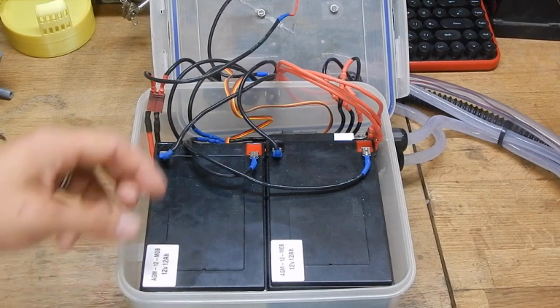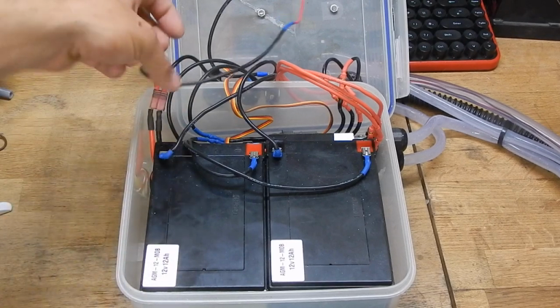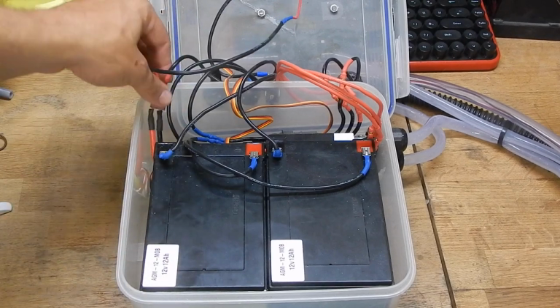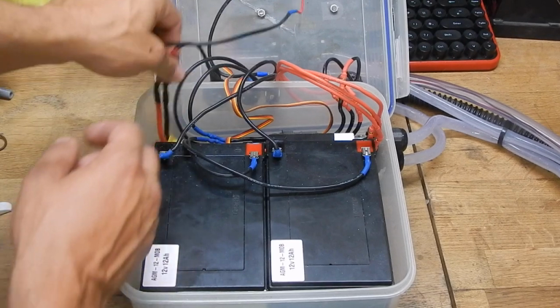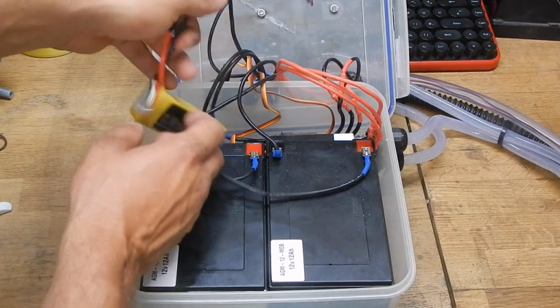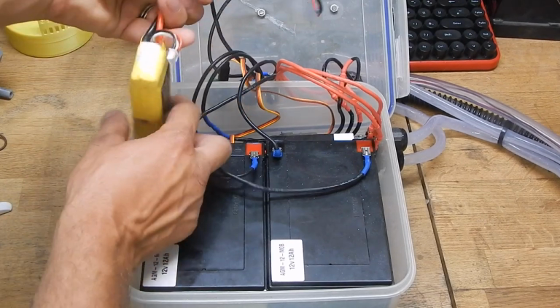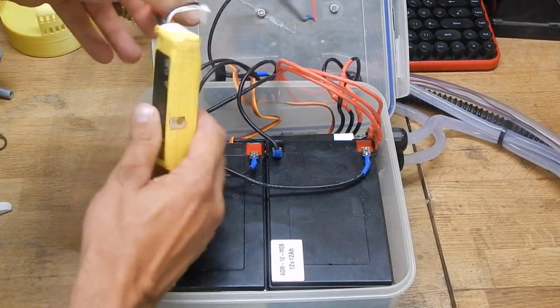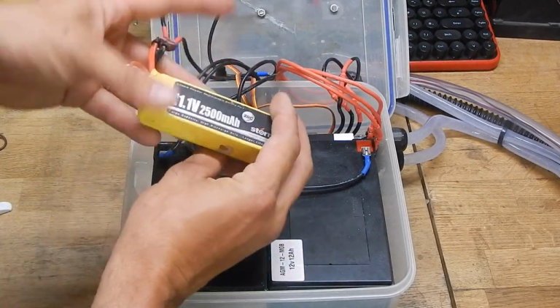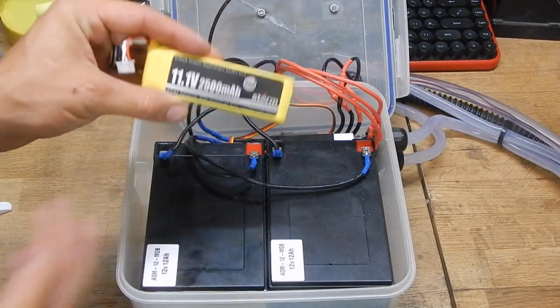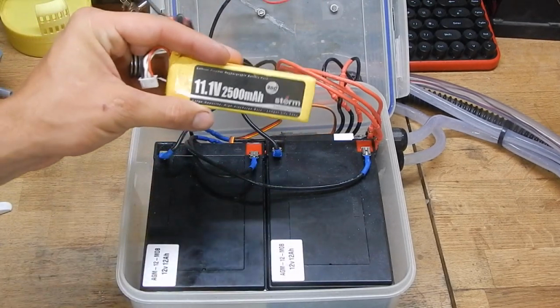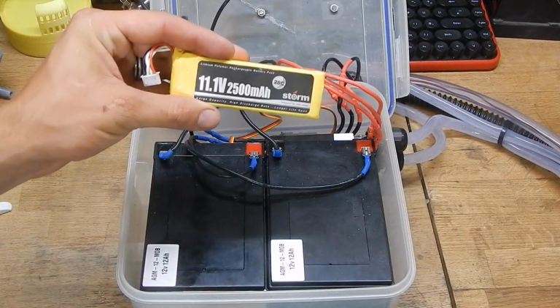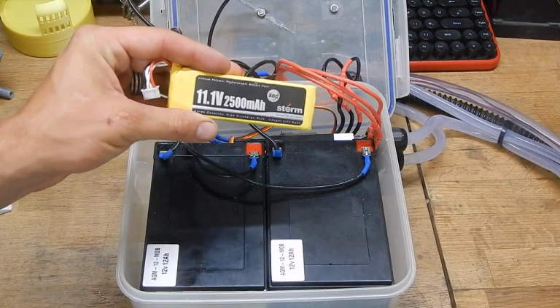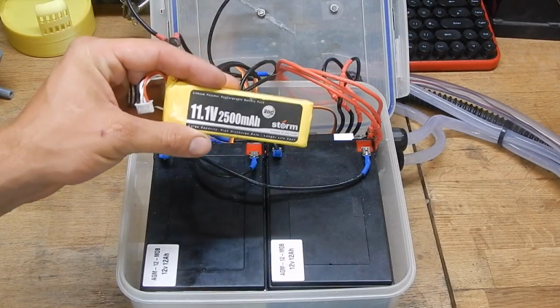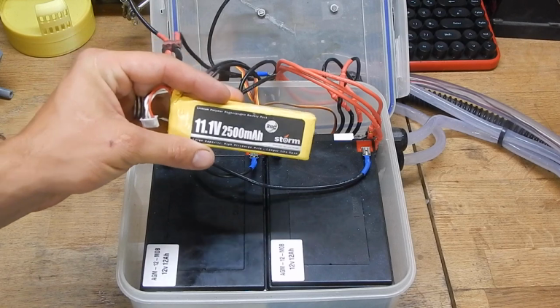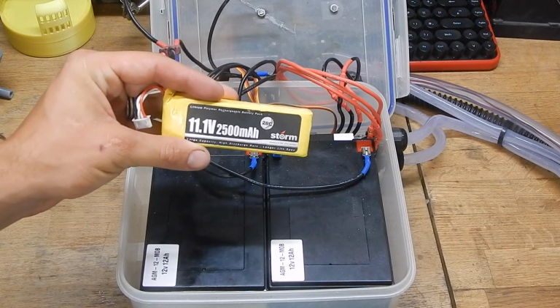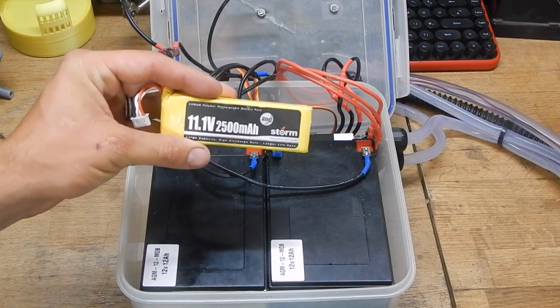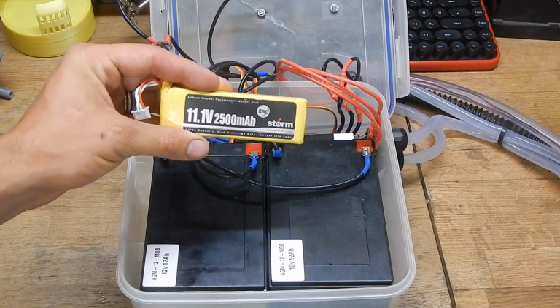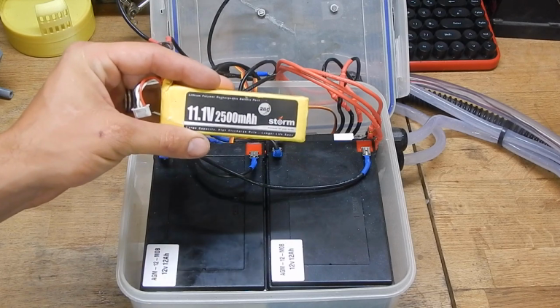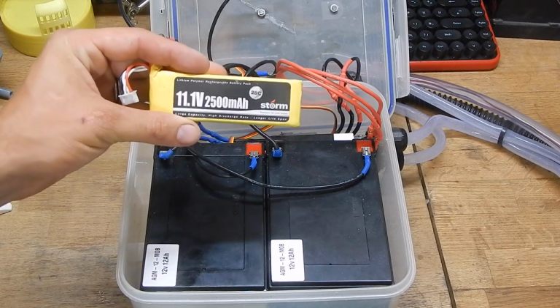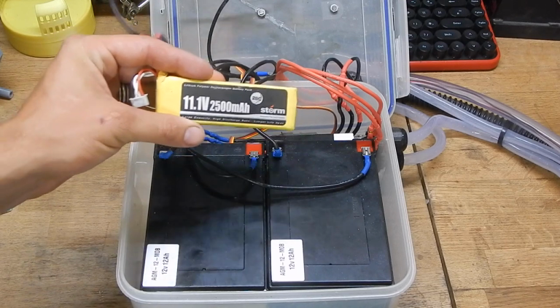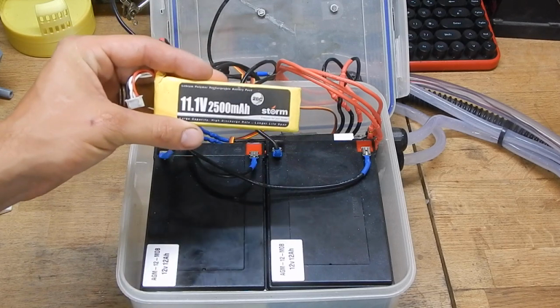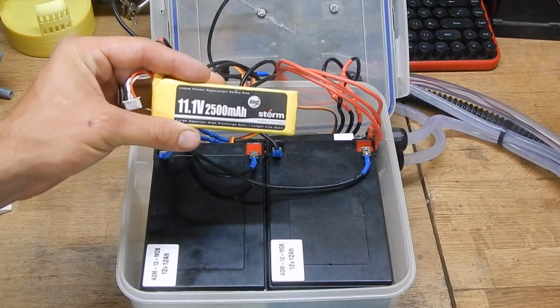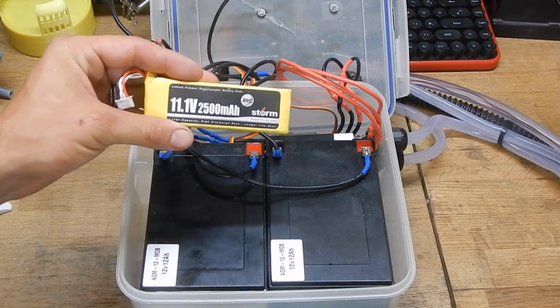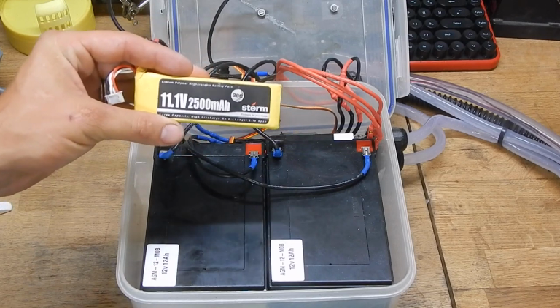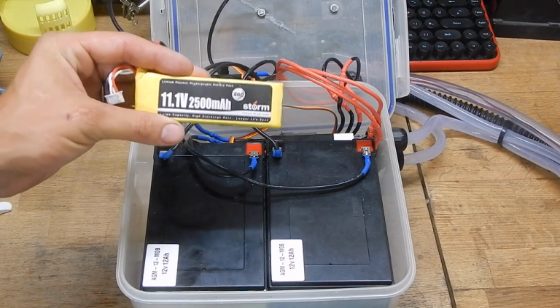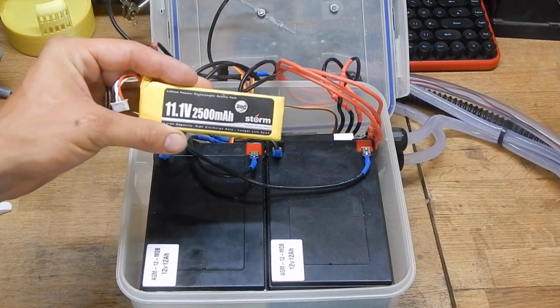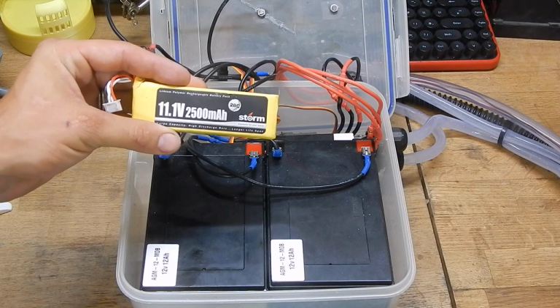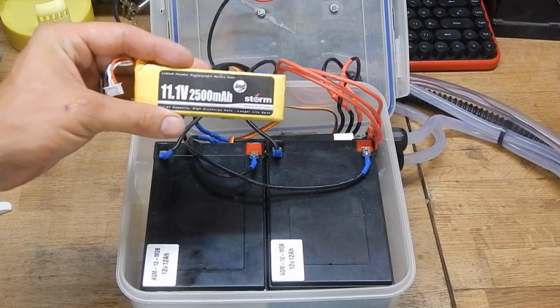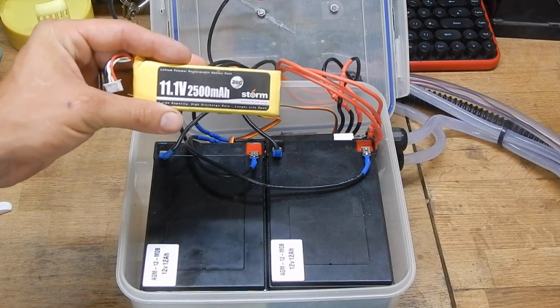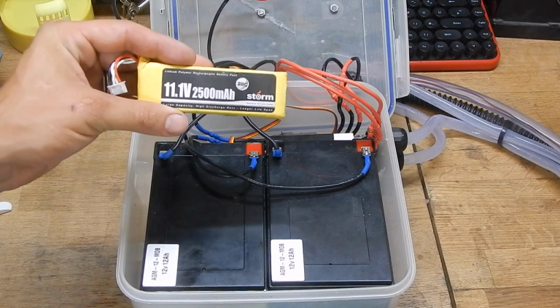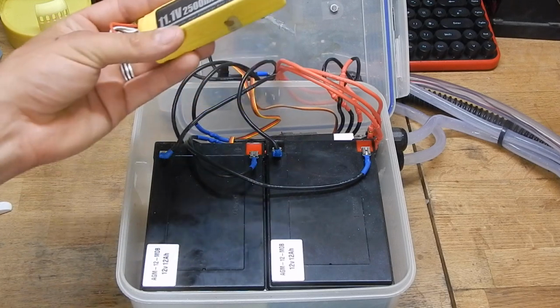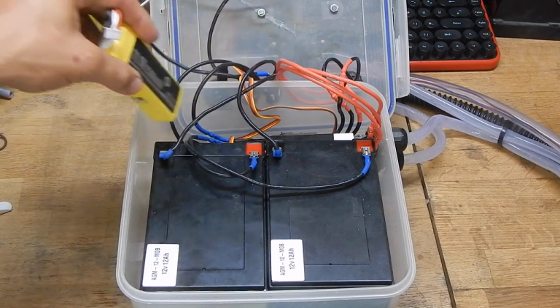To power the water cooling there's a small old LiPo battery I found in the garage. It's fine — it works fine. It's just running a tiny little pump that keeps everything cool.